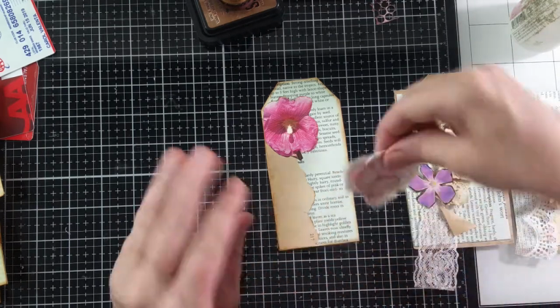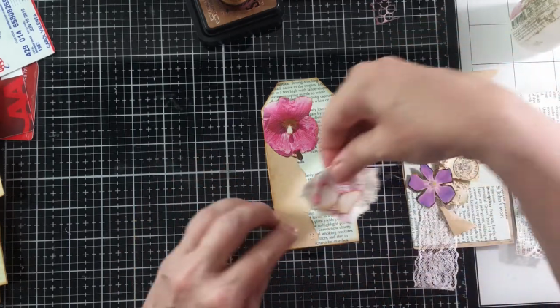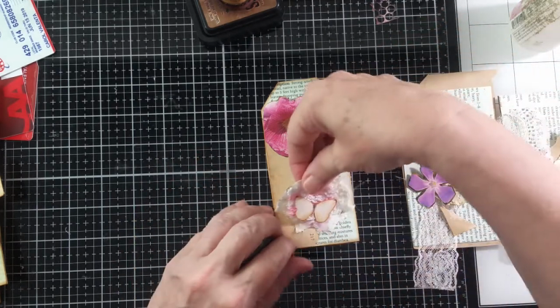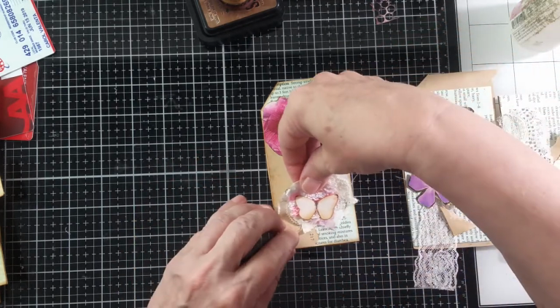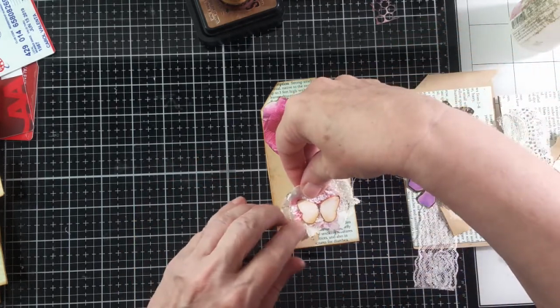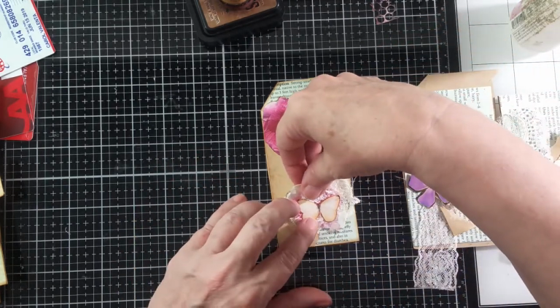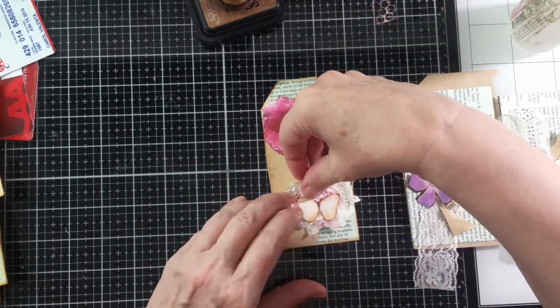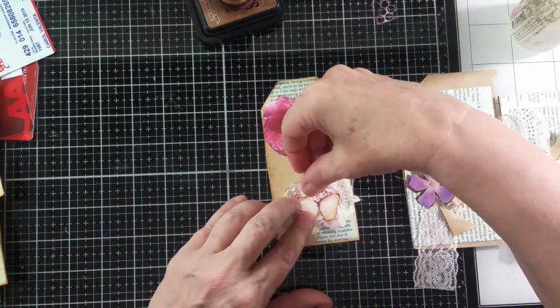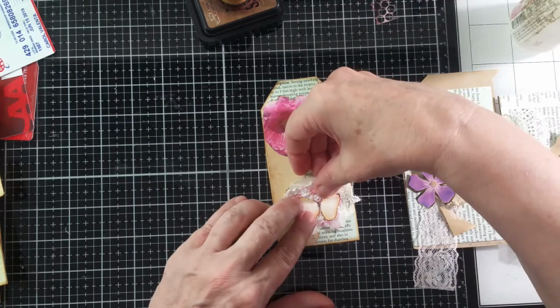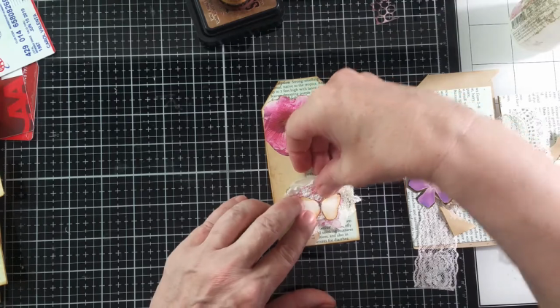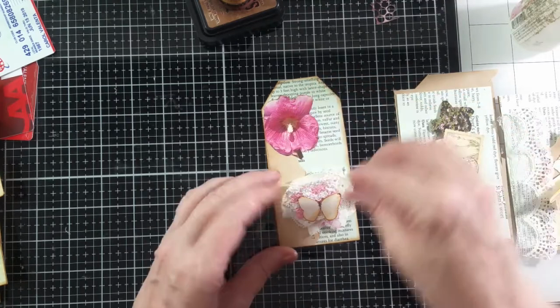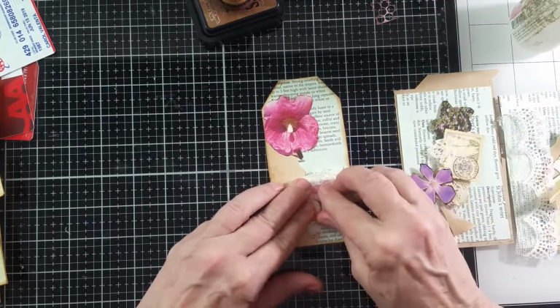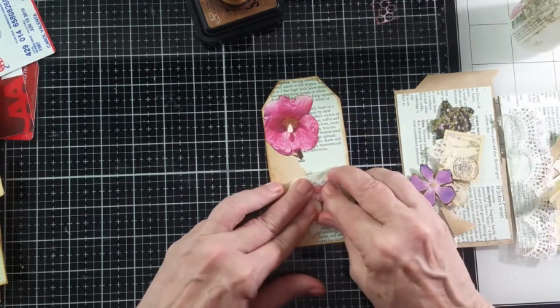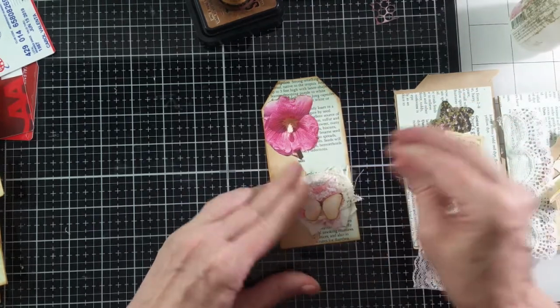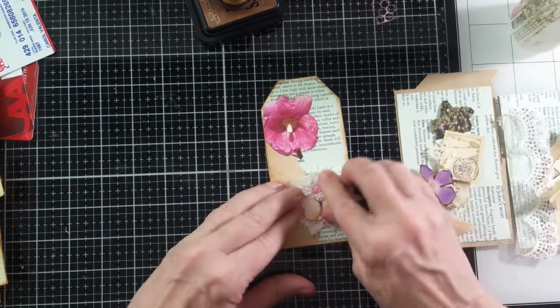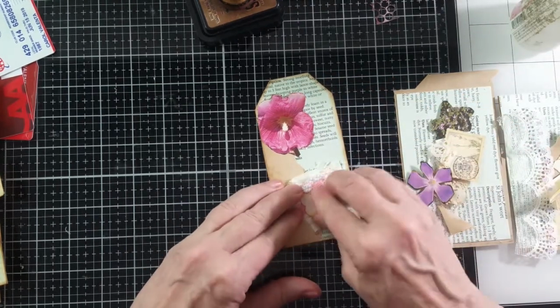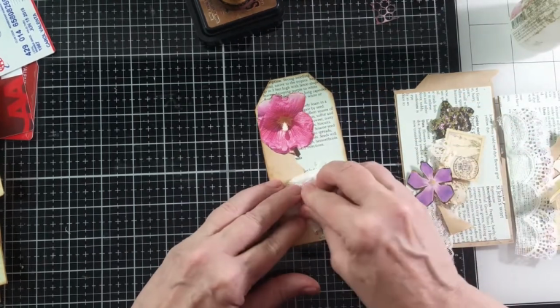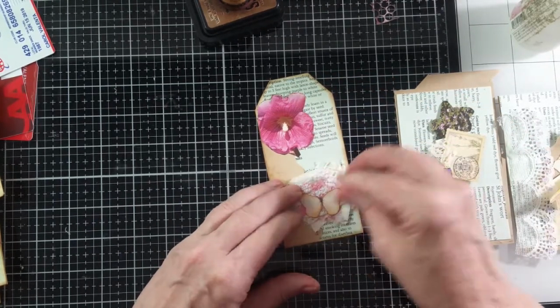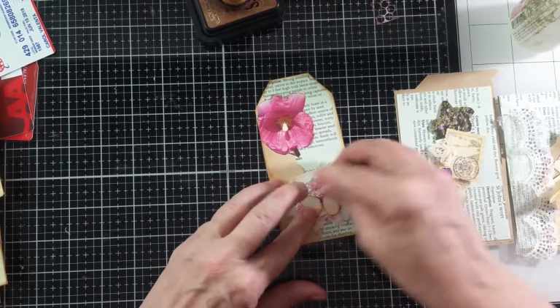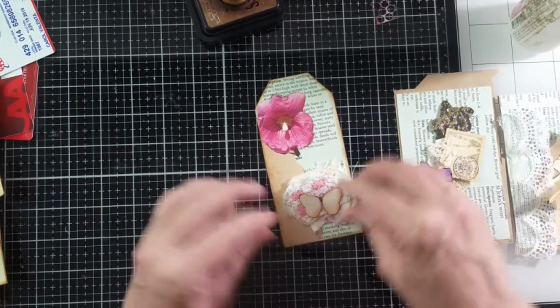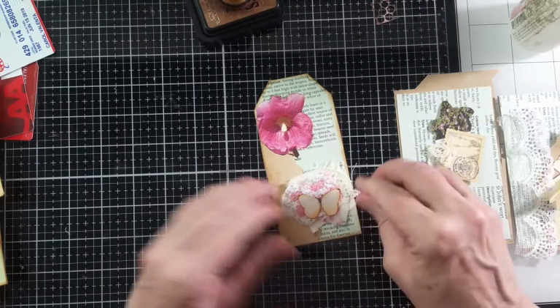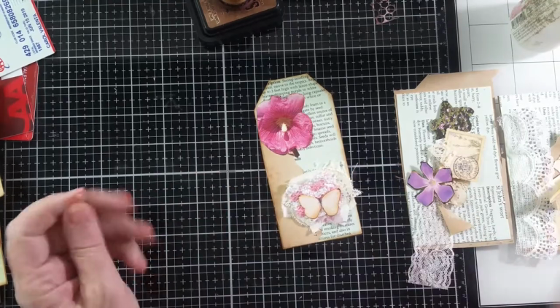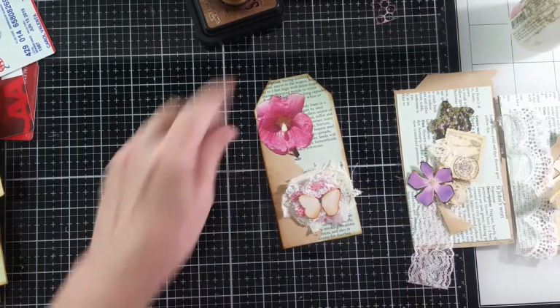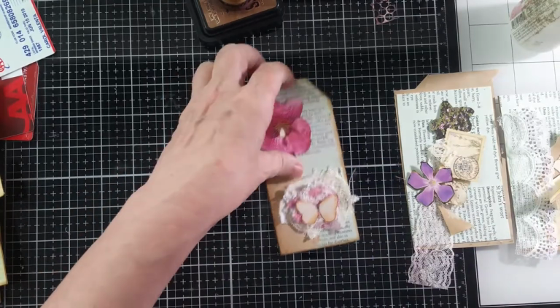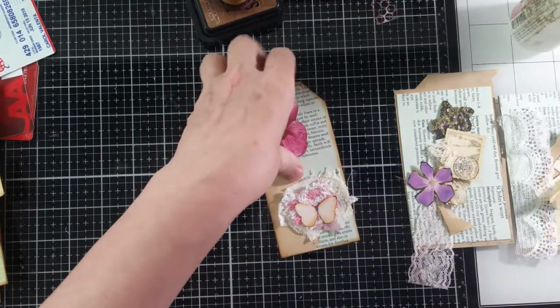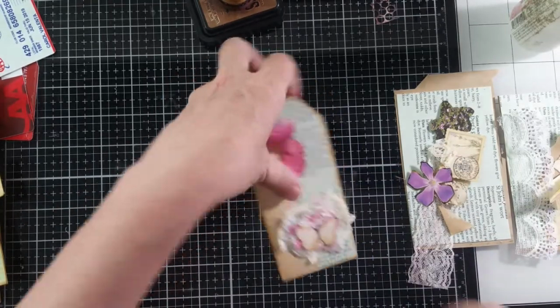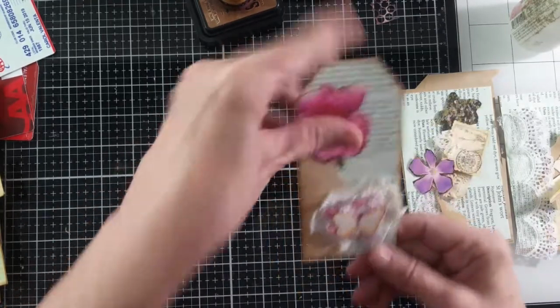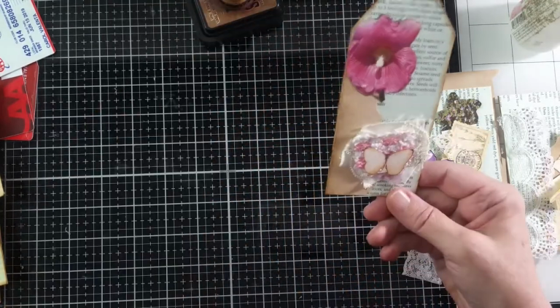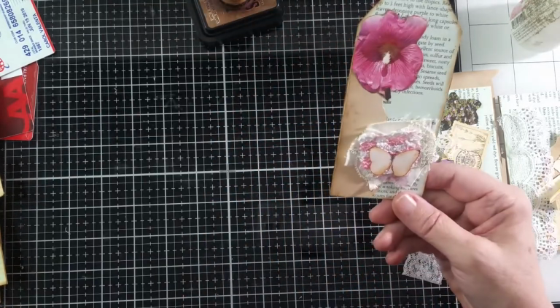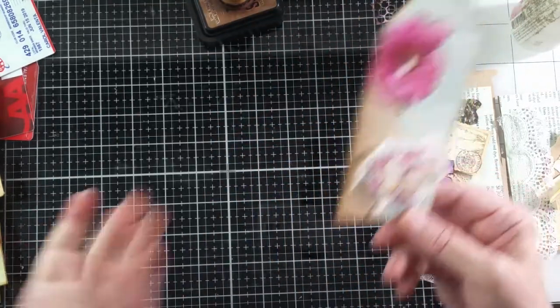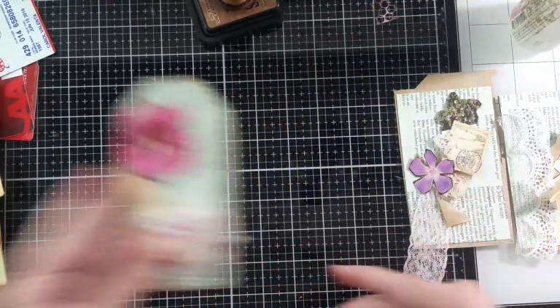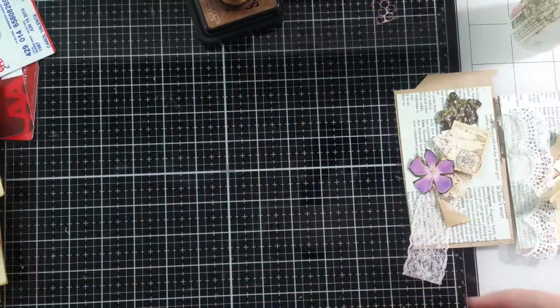I make these and mass-make them. This one I just pulled out is a little more simple, and it's good.